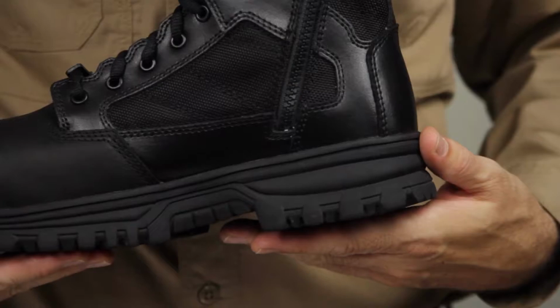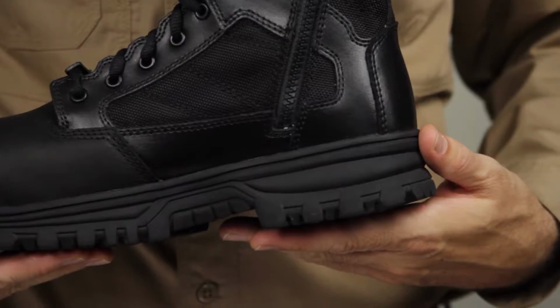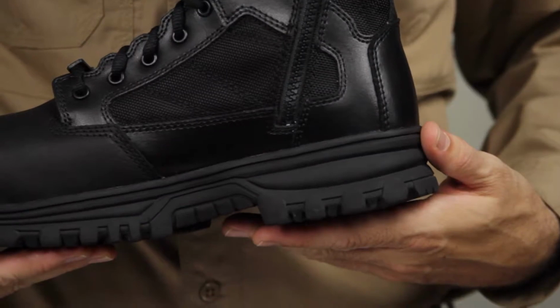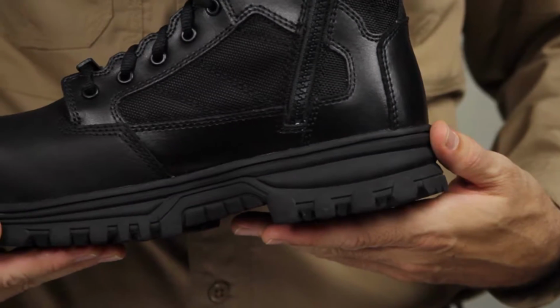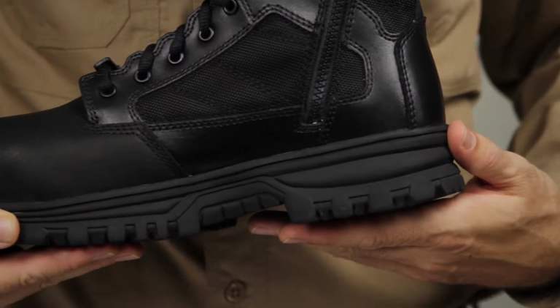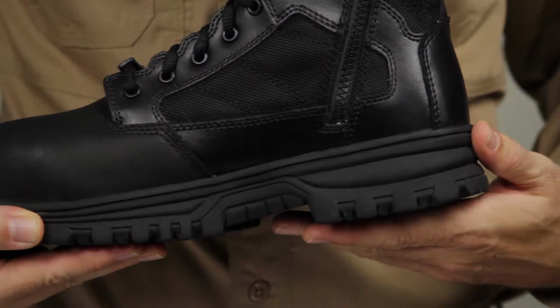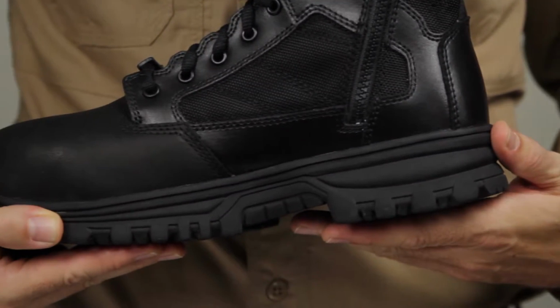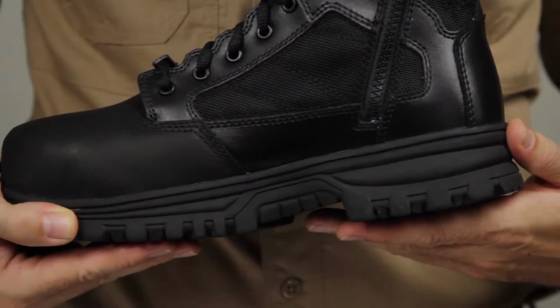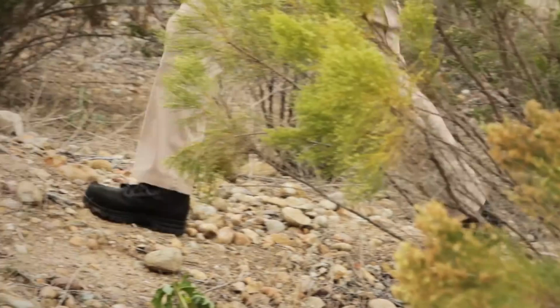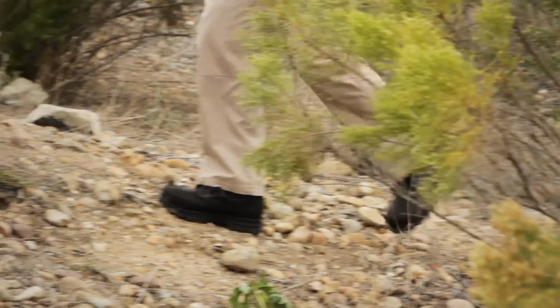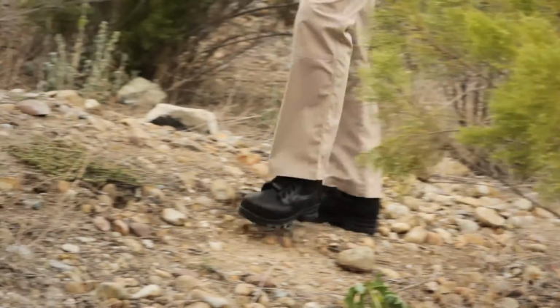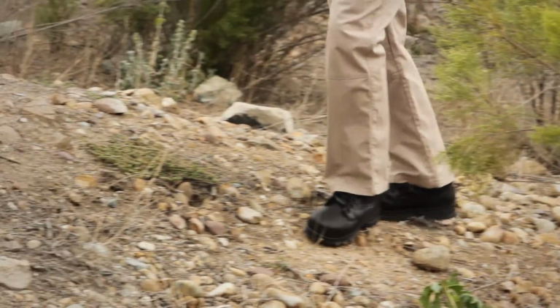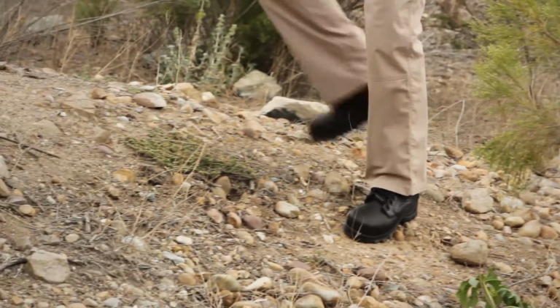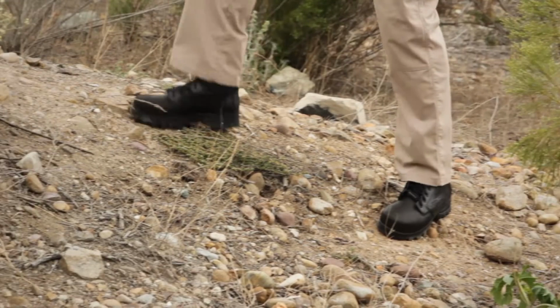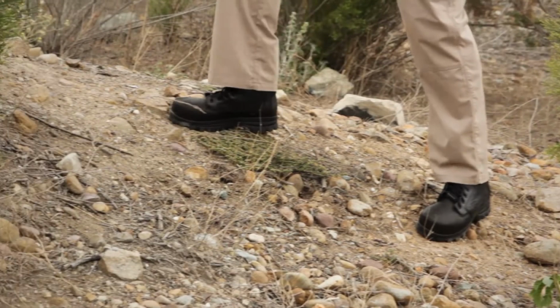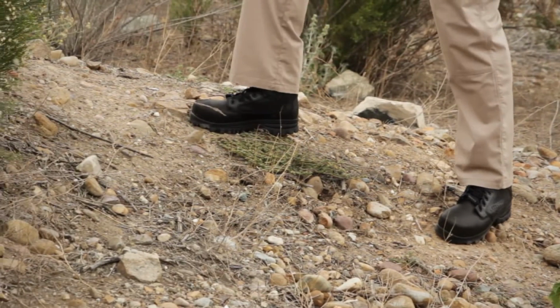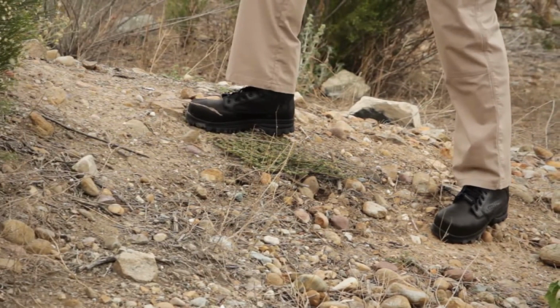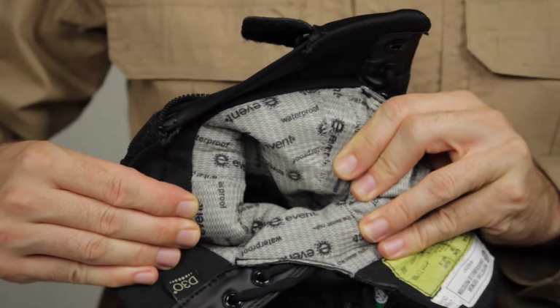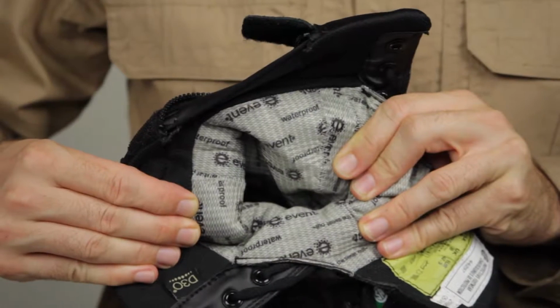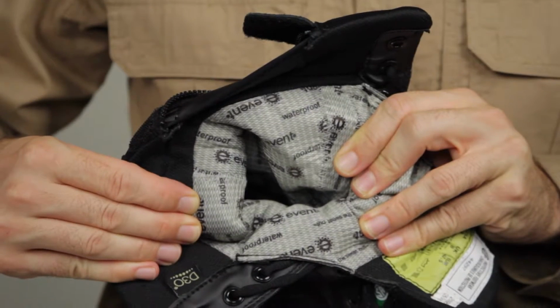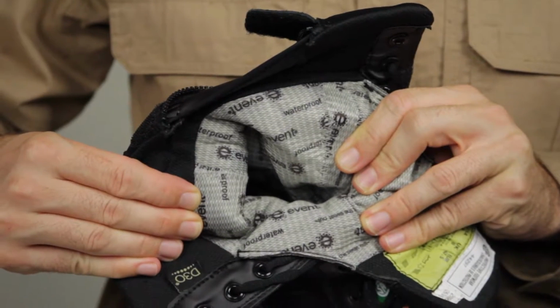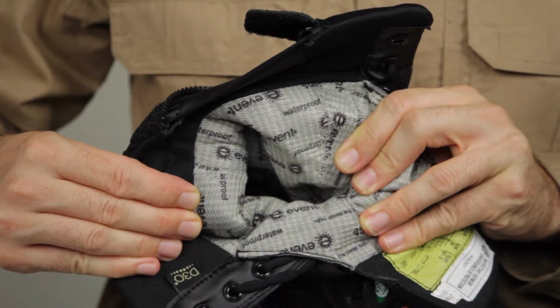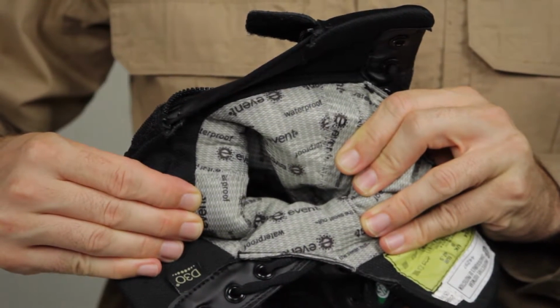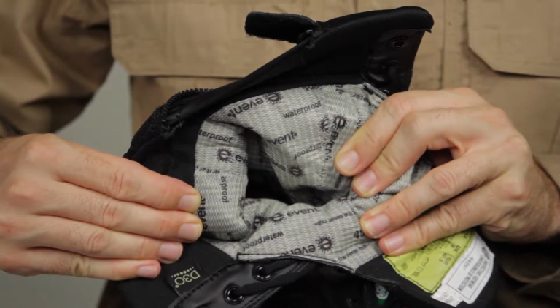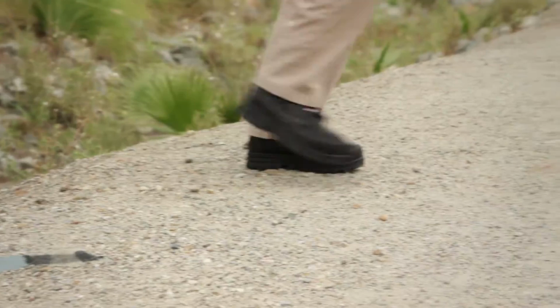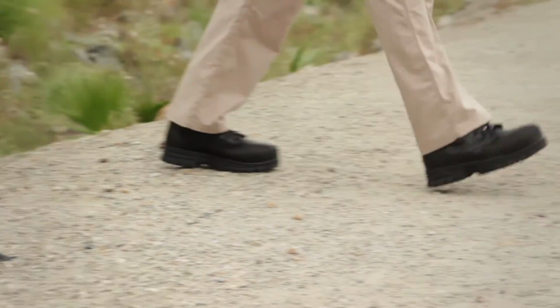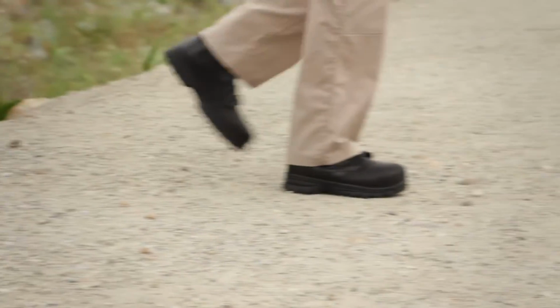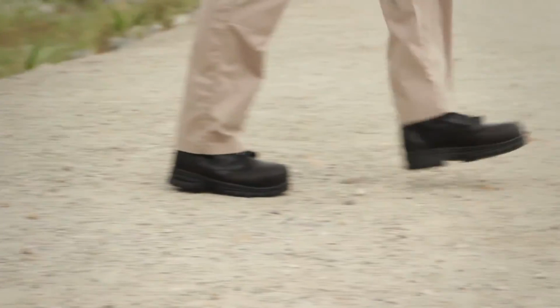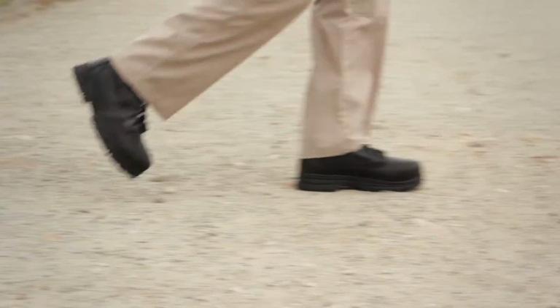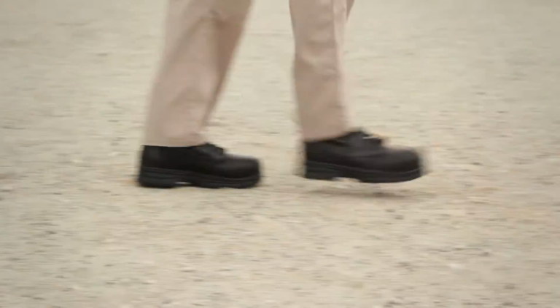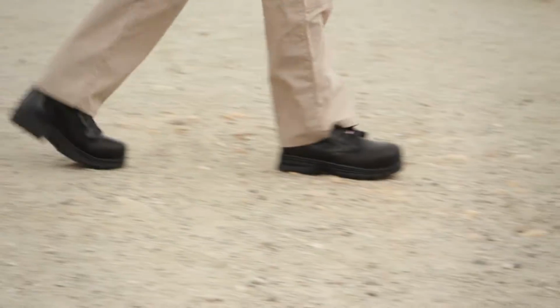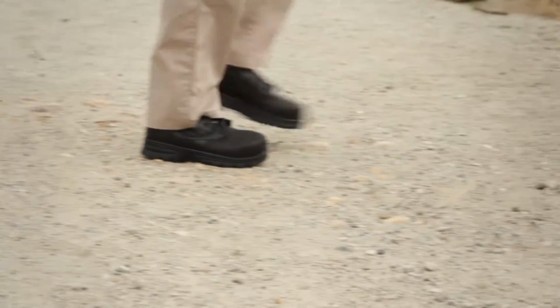The 14mm heel-to-toe drop ensures a responsive stance. We've added an ortho-light insole and strobel sock to enhance your comfort.